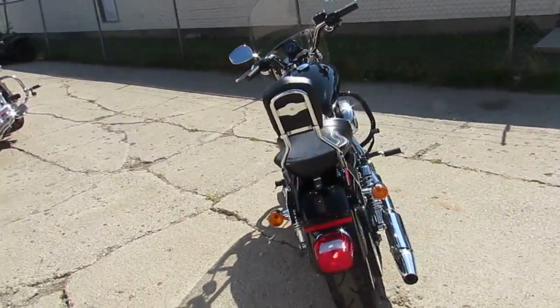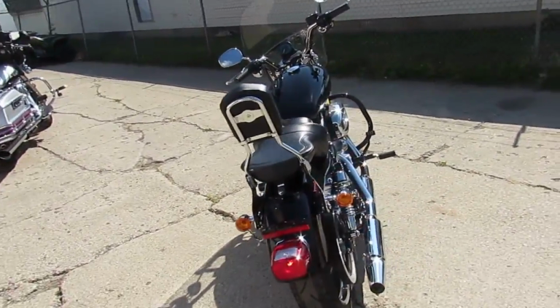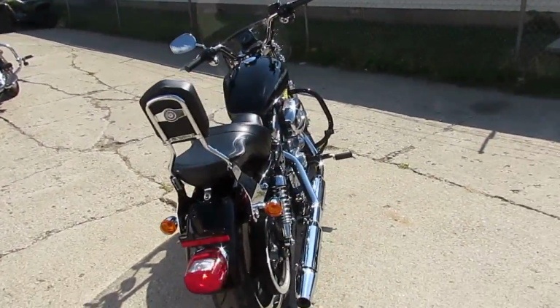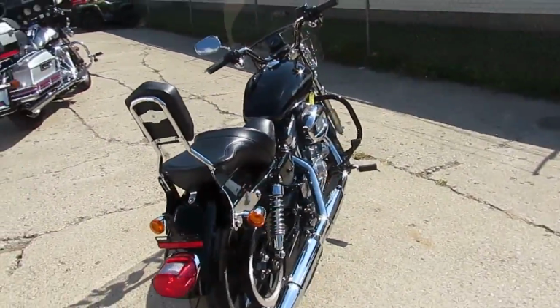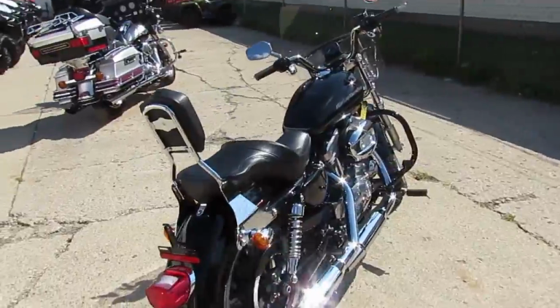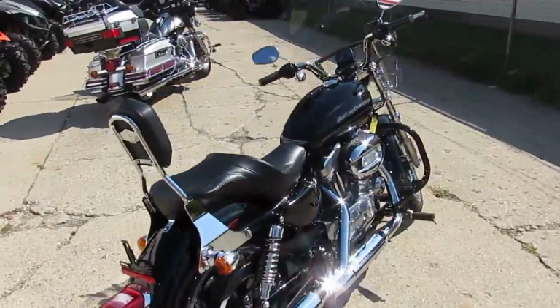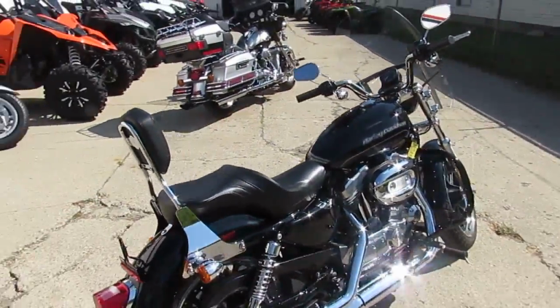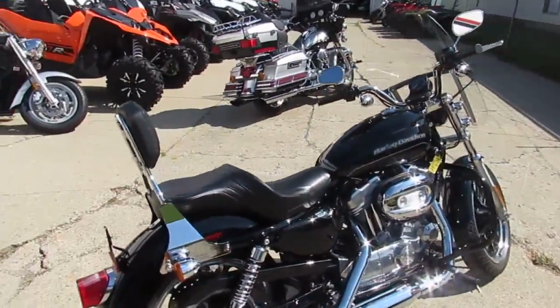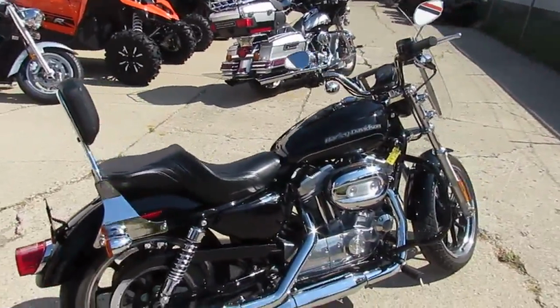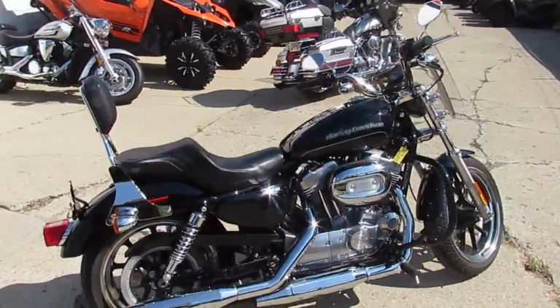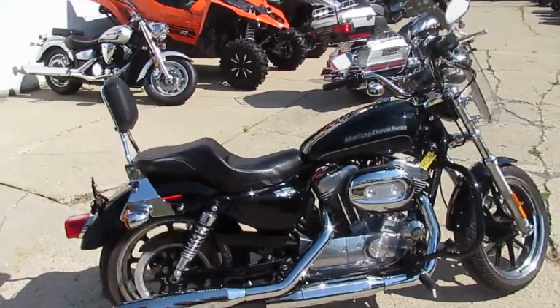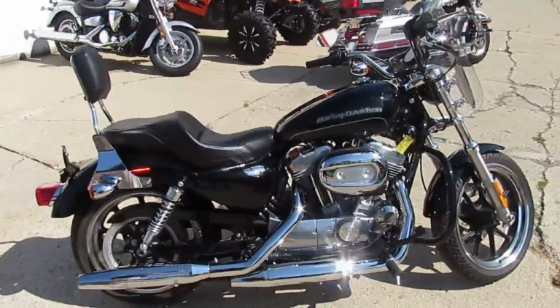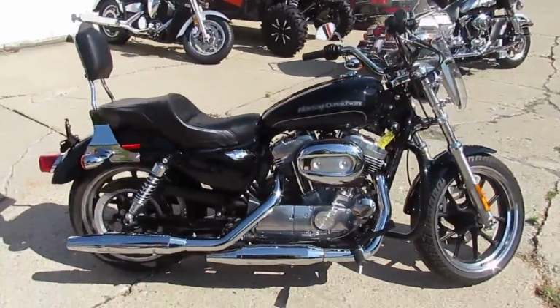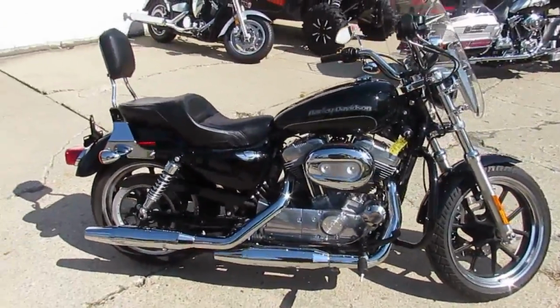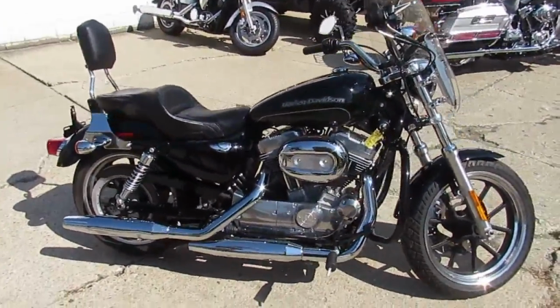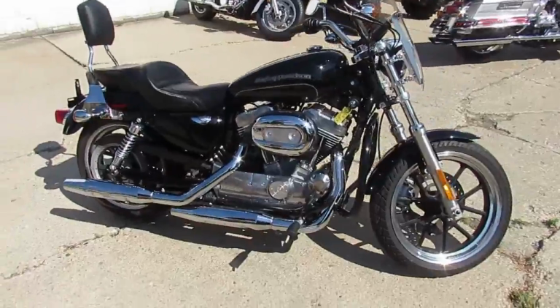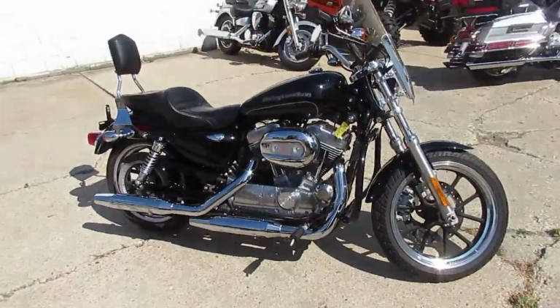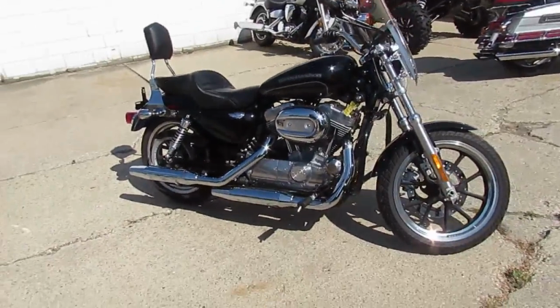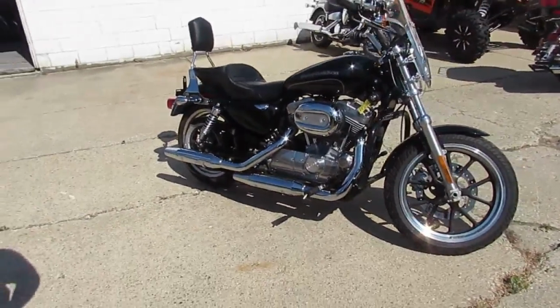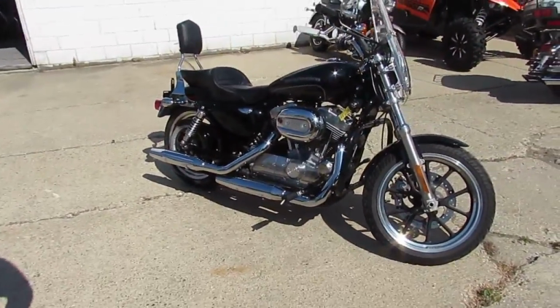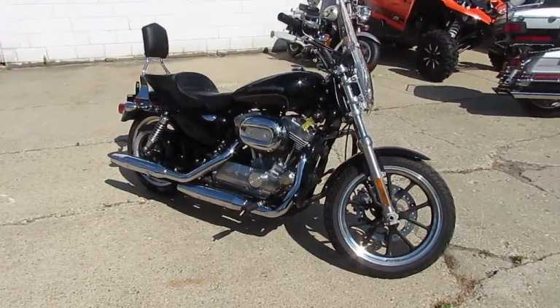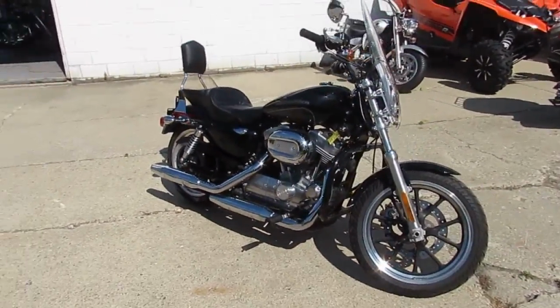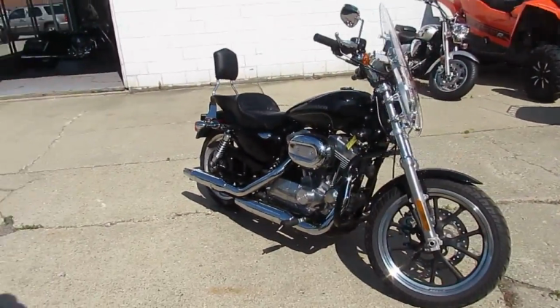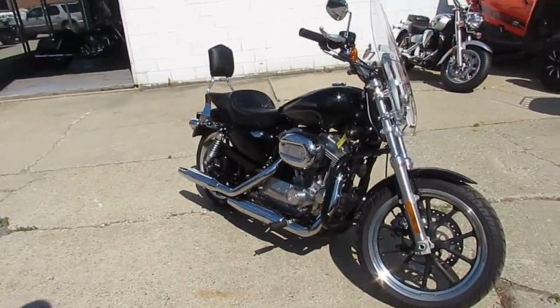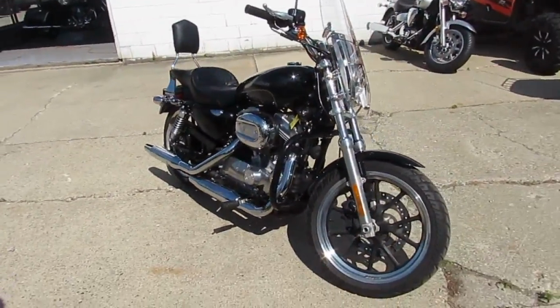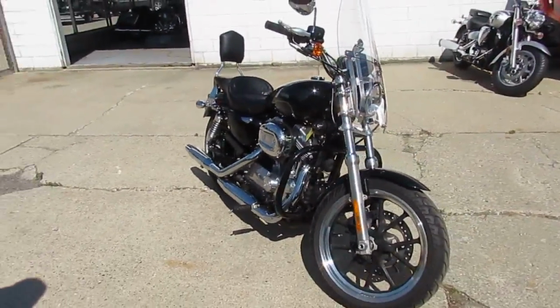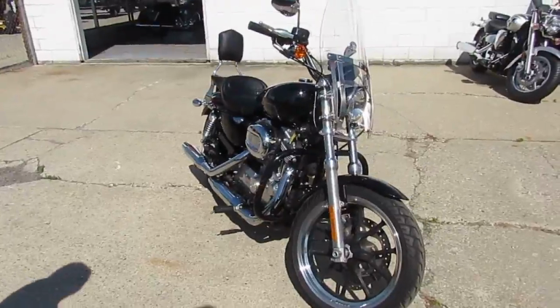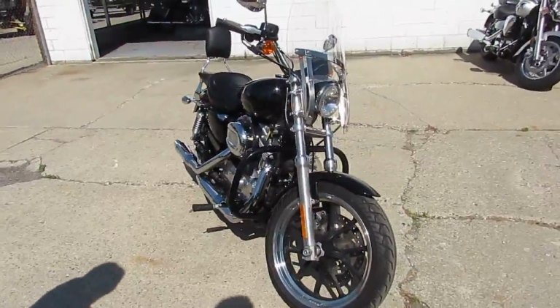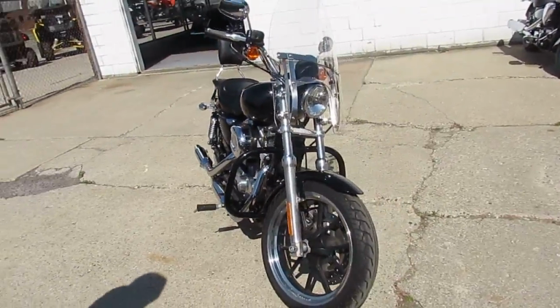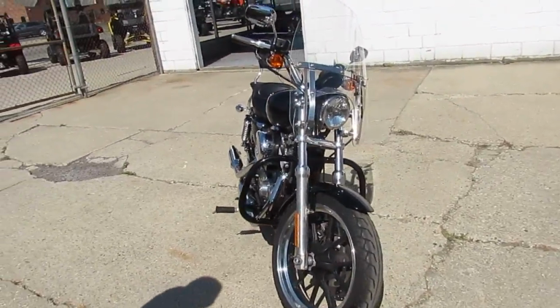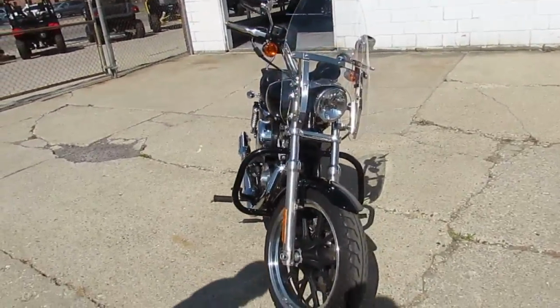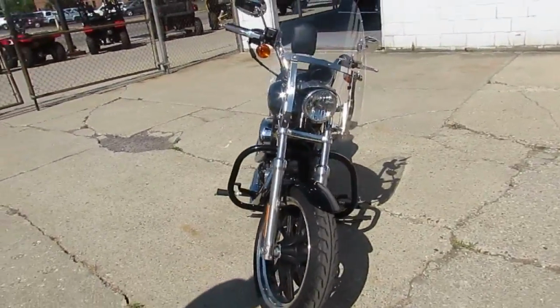This one's a 2015 Sportster 883 — you guys got to check this thing out. It's only got 7,981 miles on it. You can't beat that. This thing is a good looking bike.